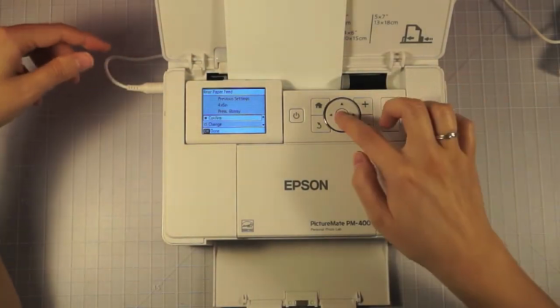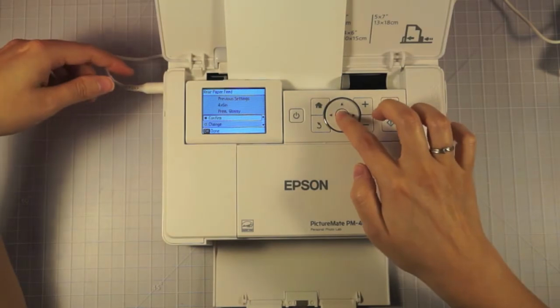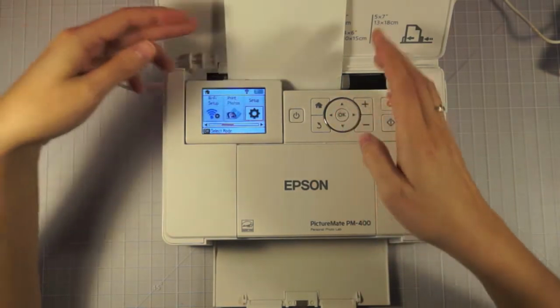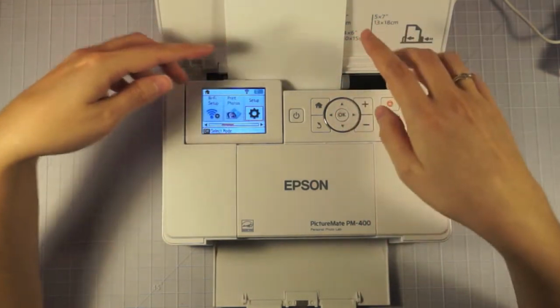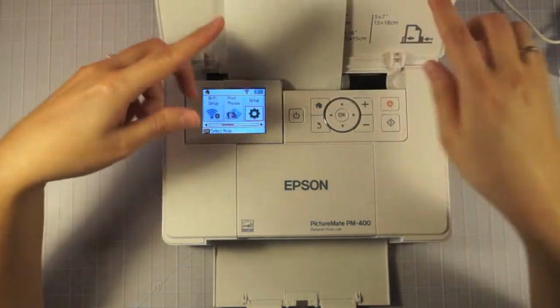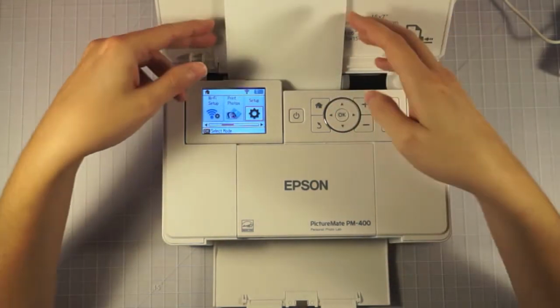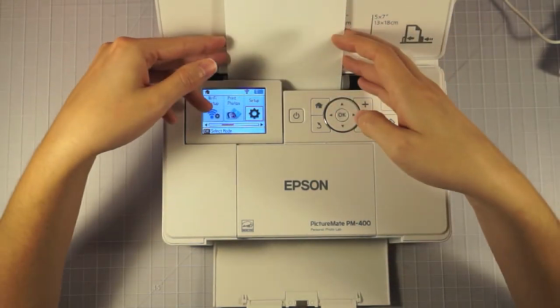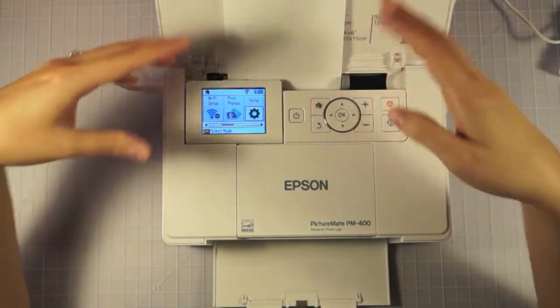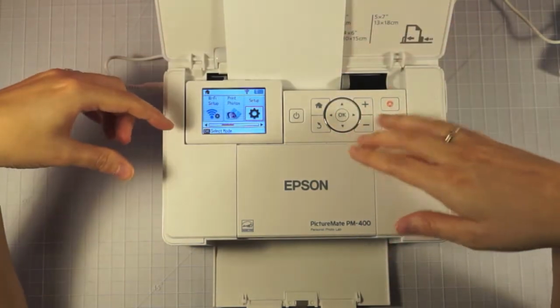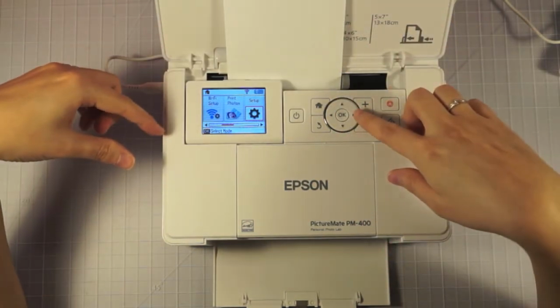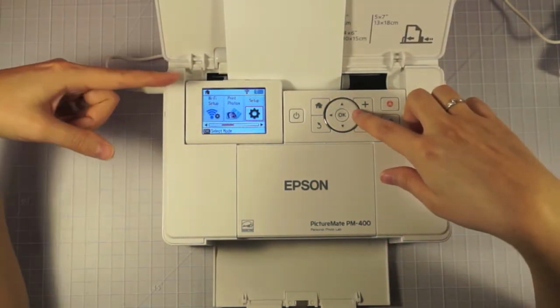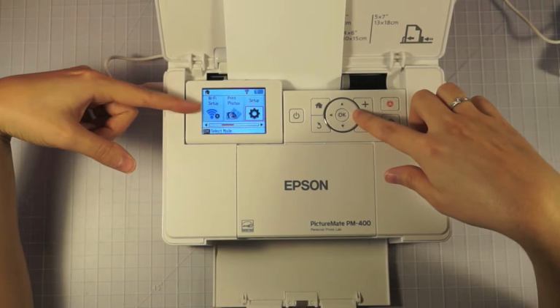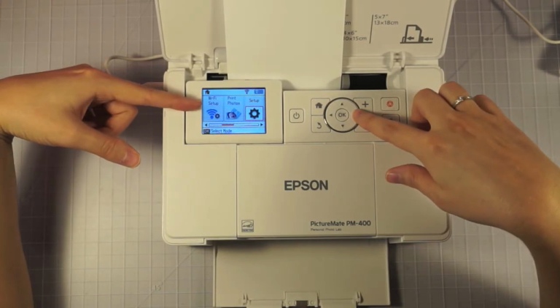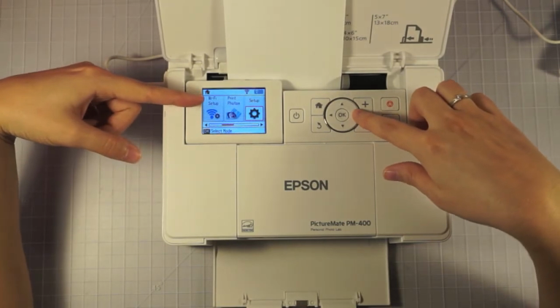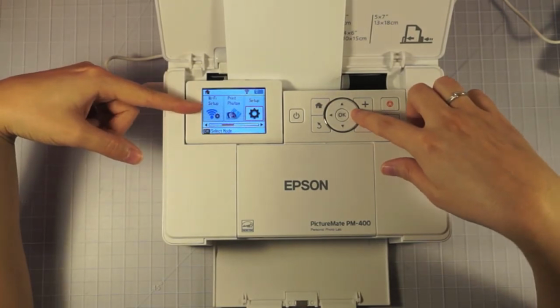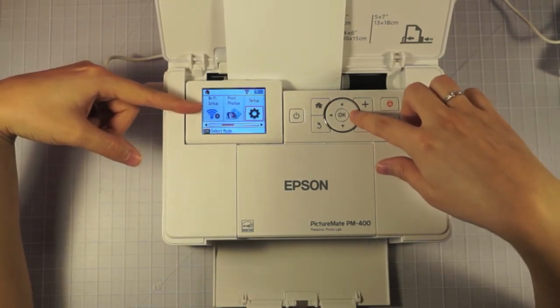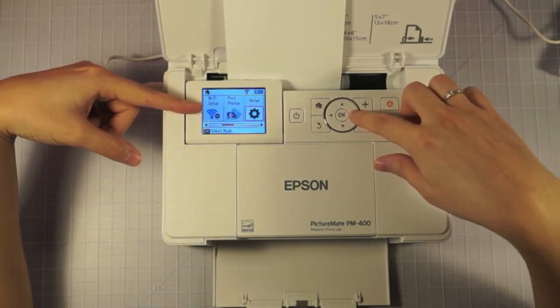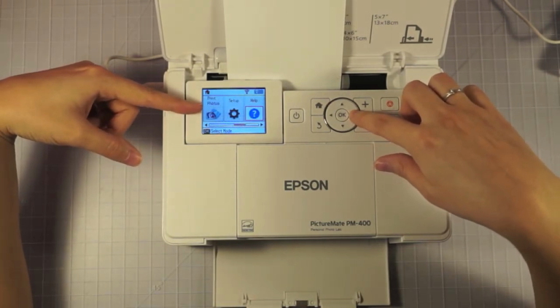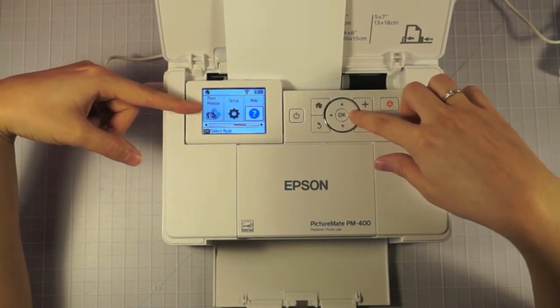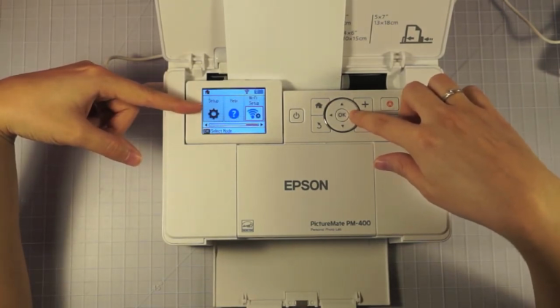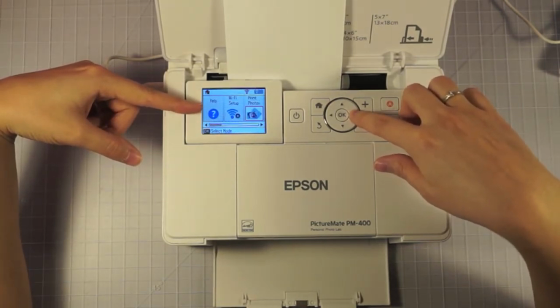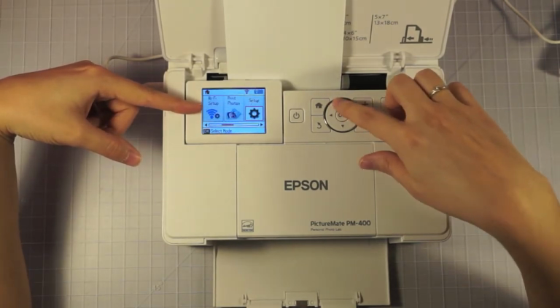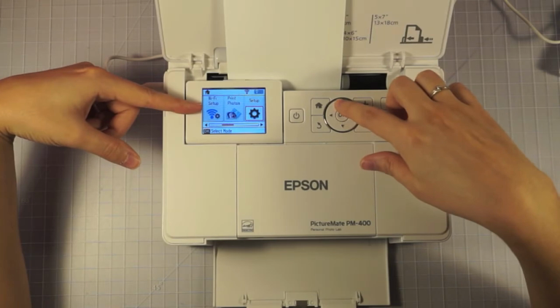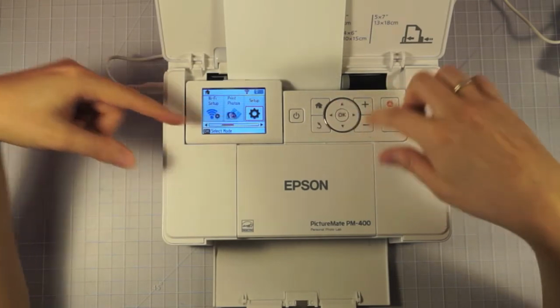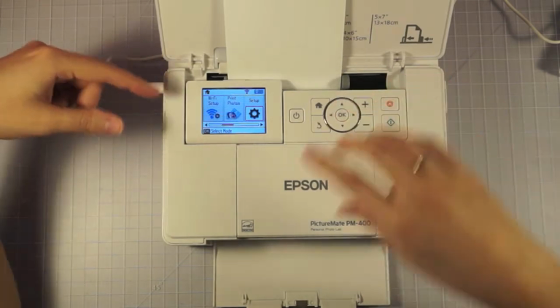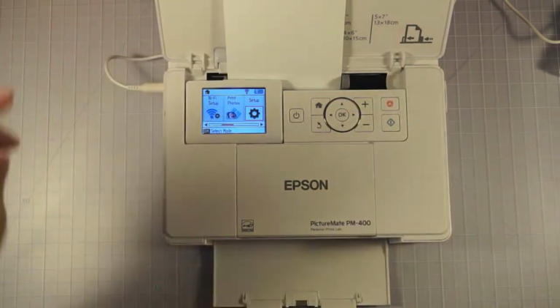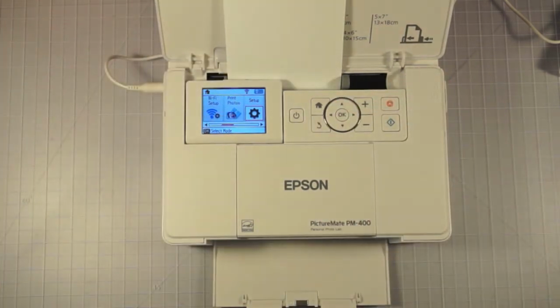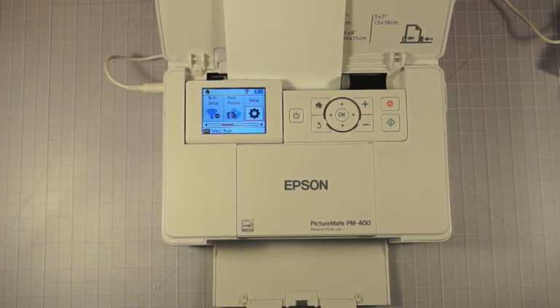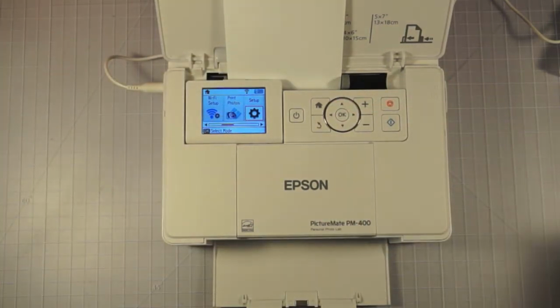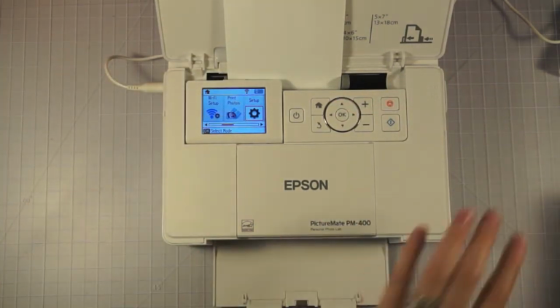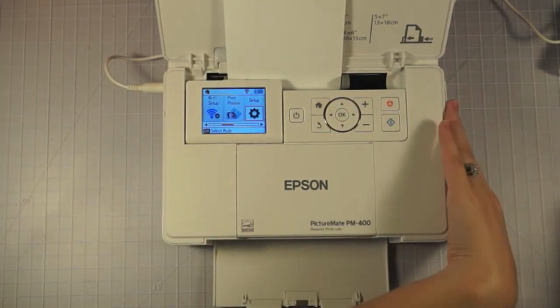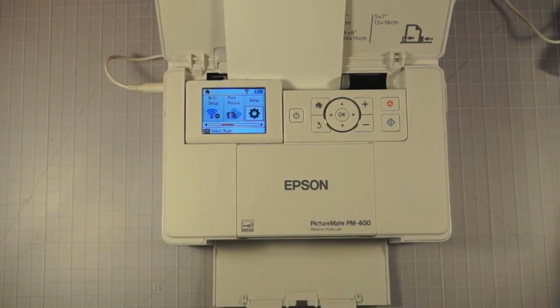It gives you the option of confirming and putting in what kind of paper you want. It does connect to the Wi-Fi, so it's got the Wi-Fi set up. And it gives you all the options on your screen that you're going to need to print directly from the SD card.